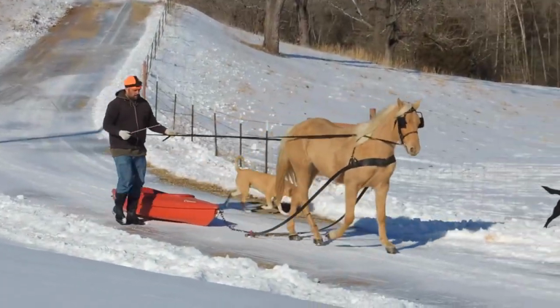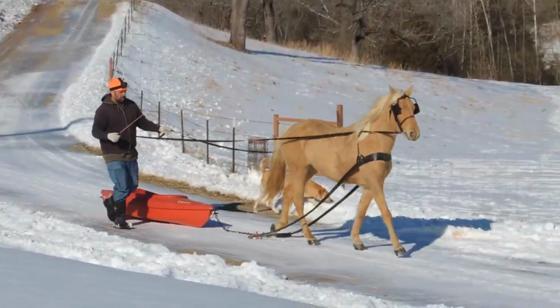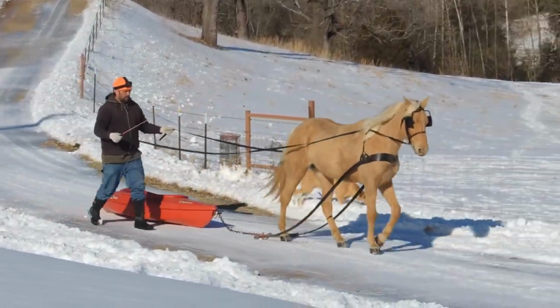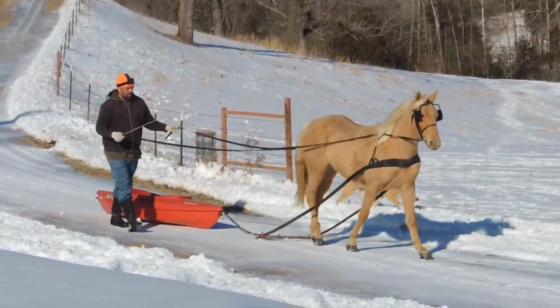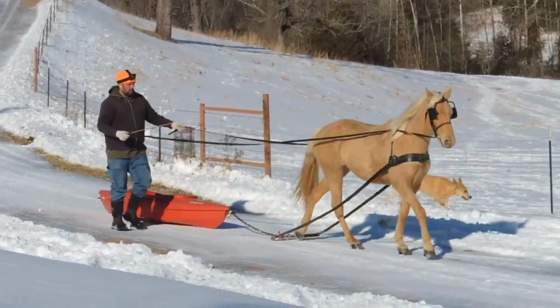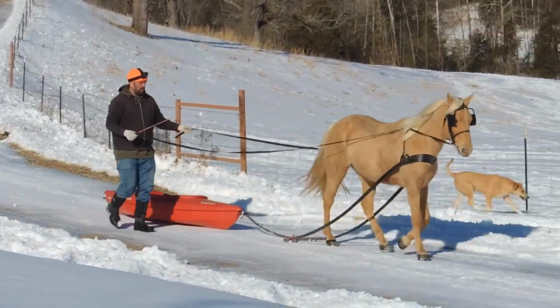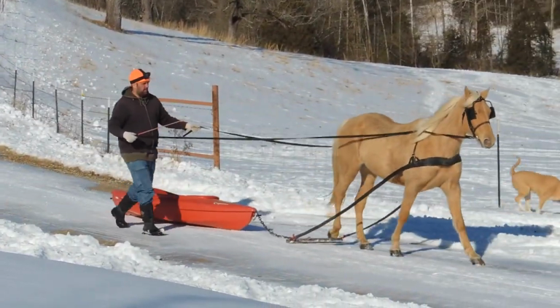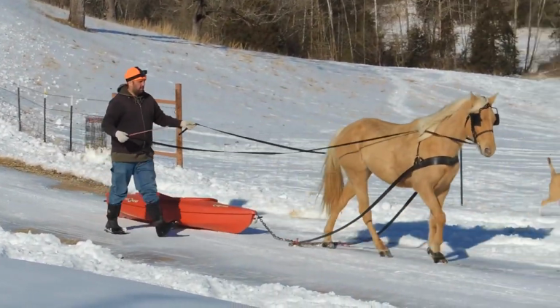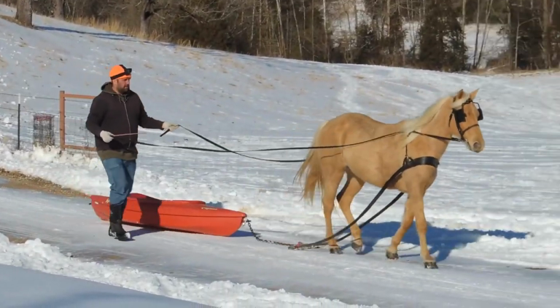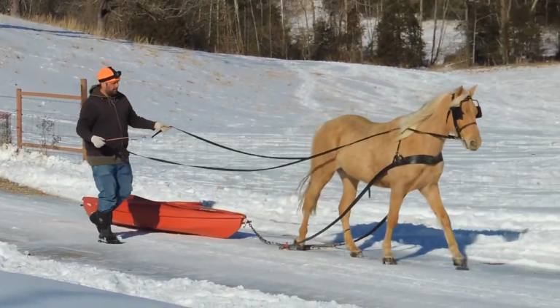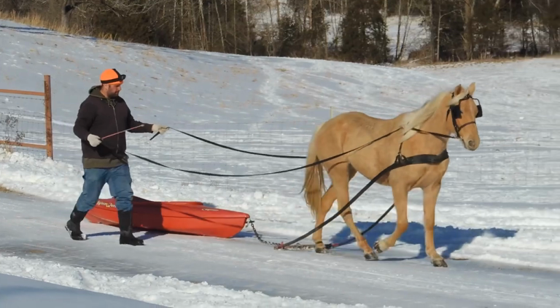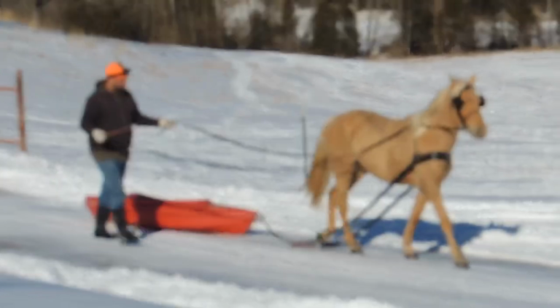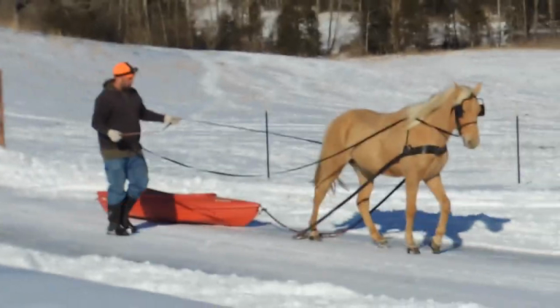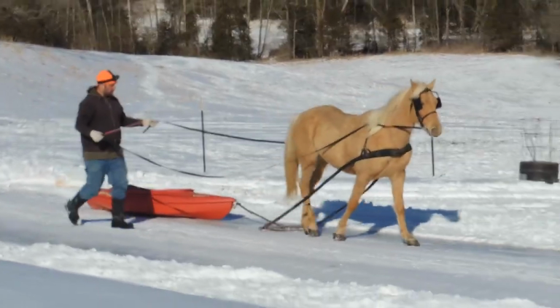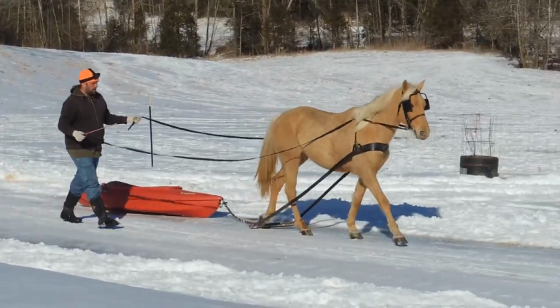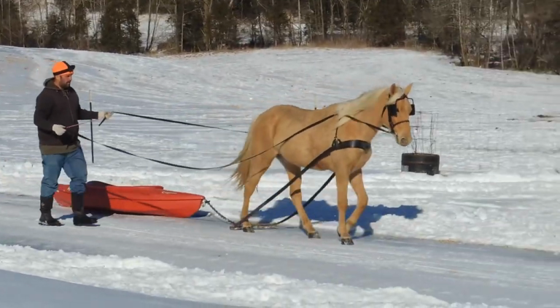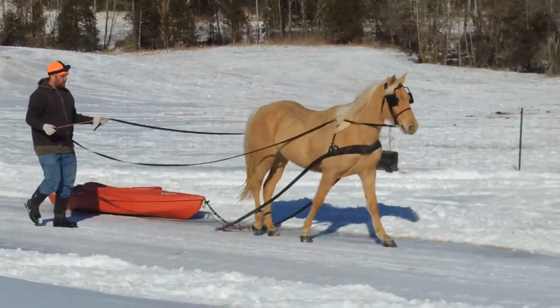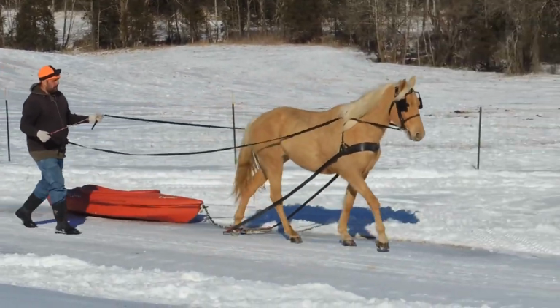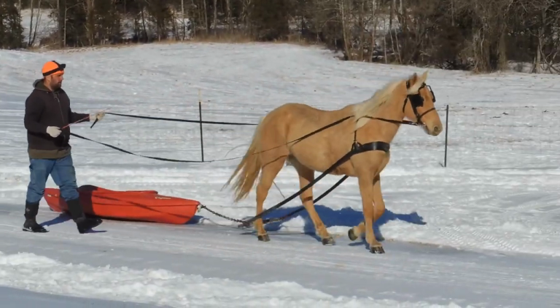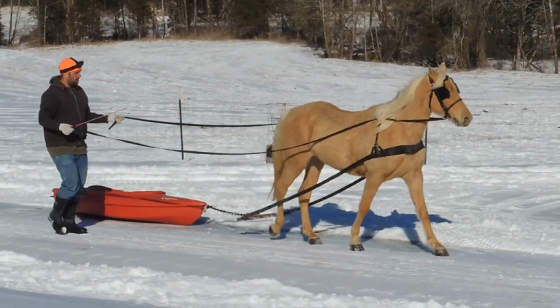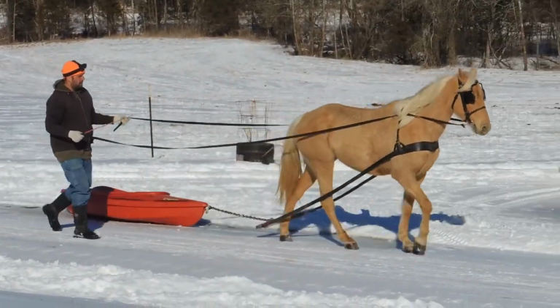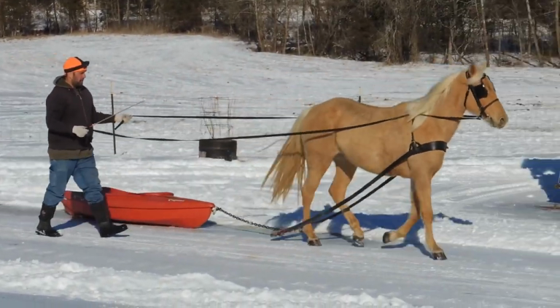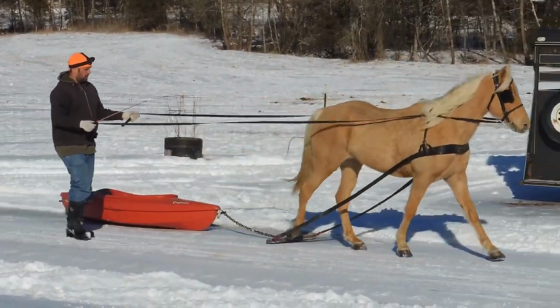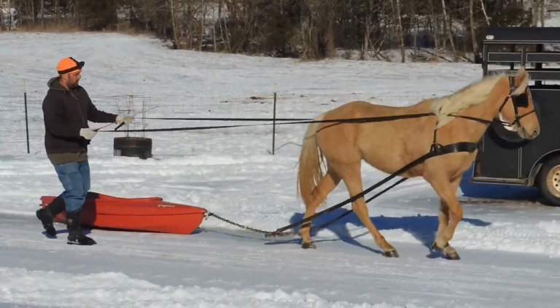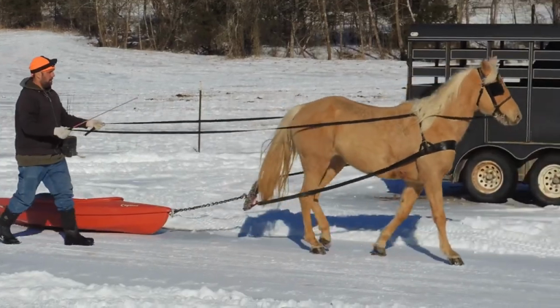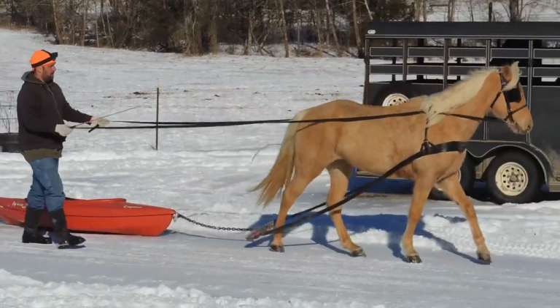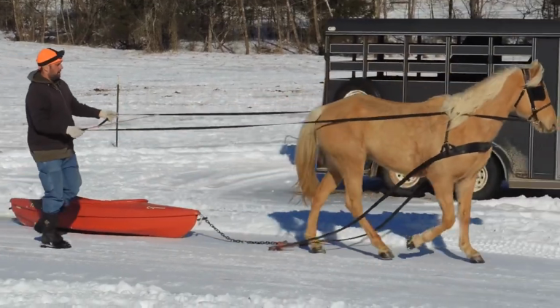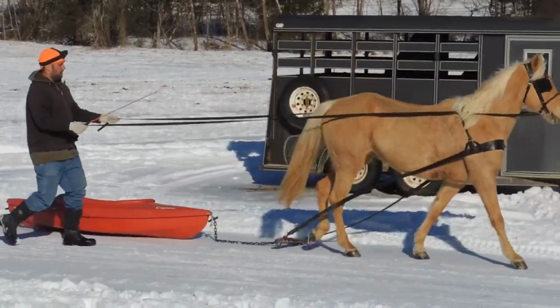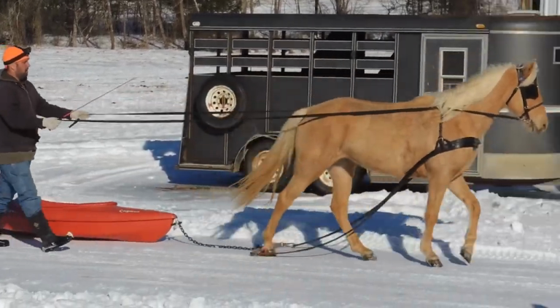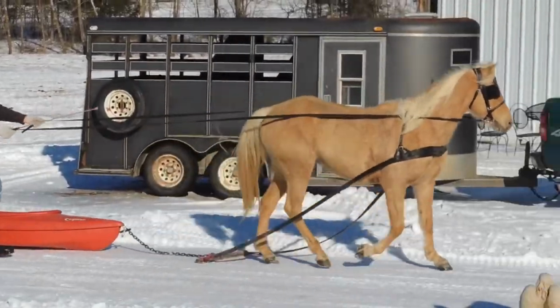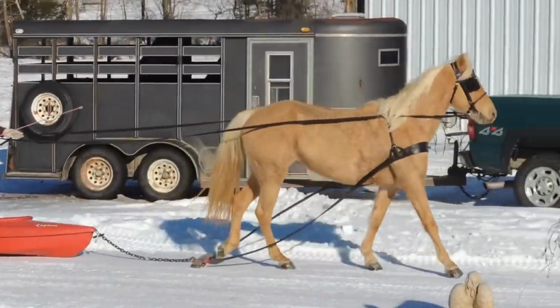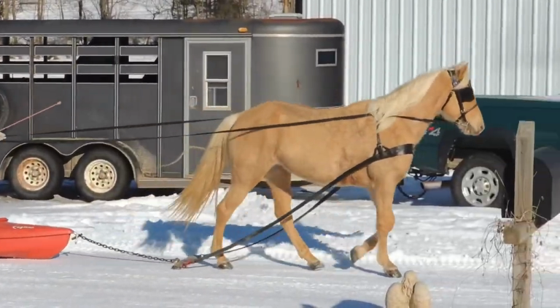I don't believe you guys have got to see April in the last month or two. She's doing great and she's almost fully trained now. So today we decided to get her out and use her to have a little fun with the family.